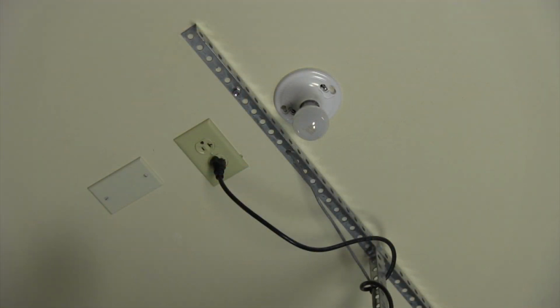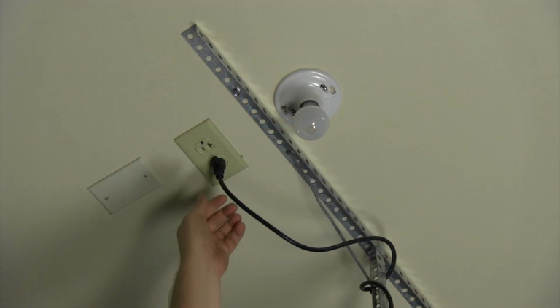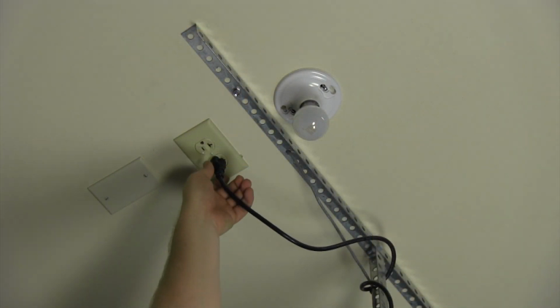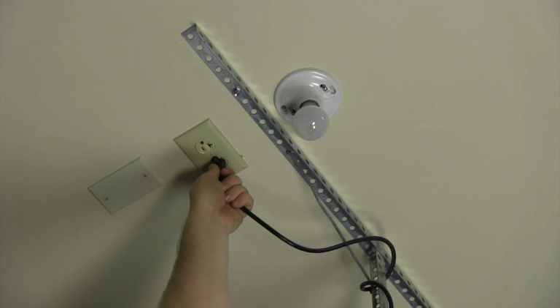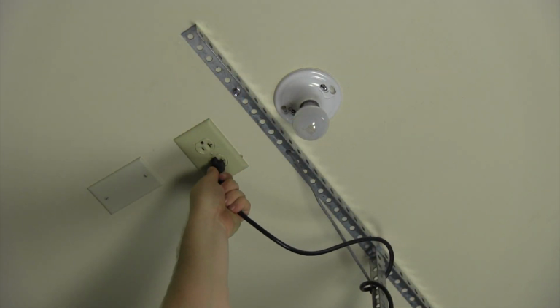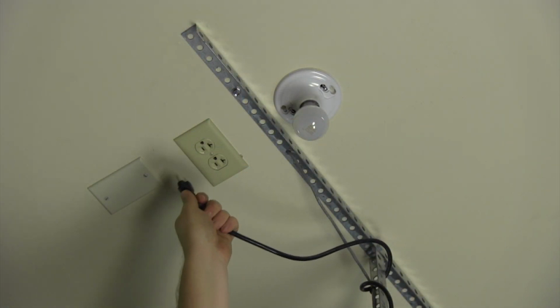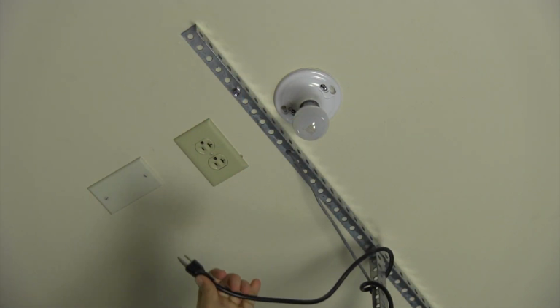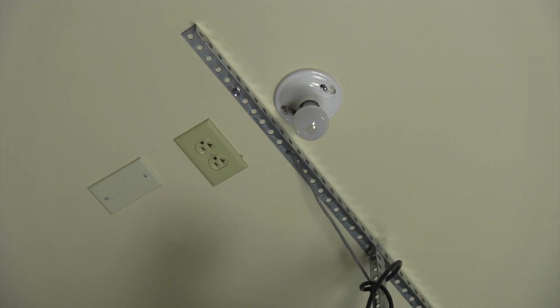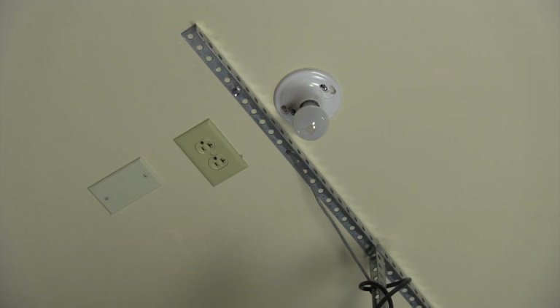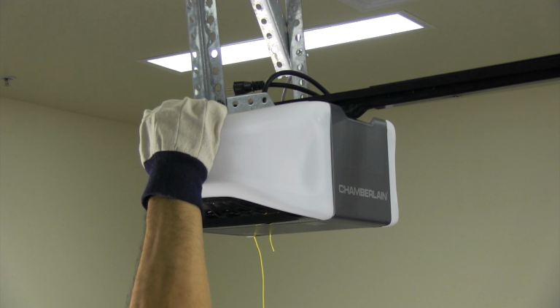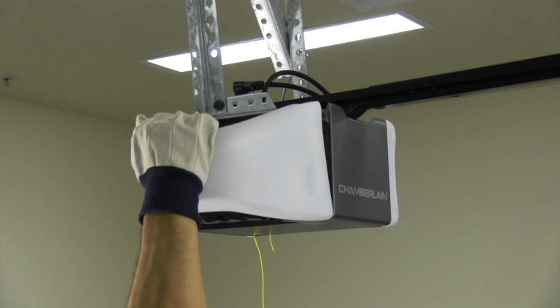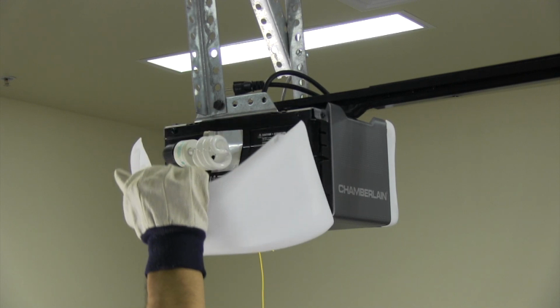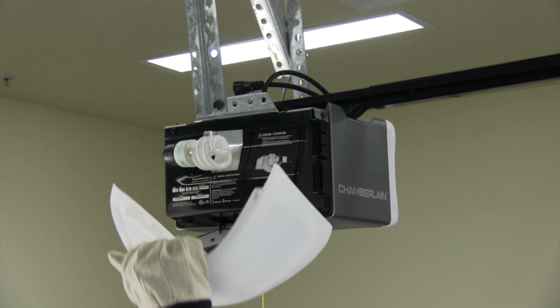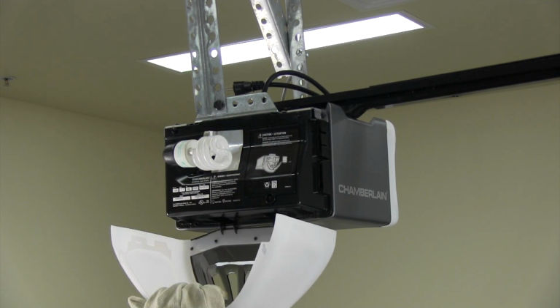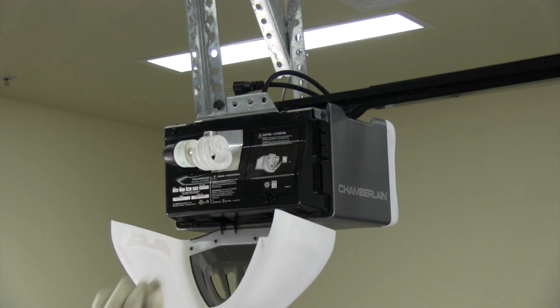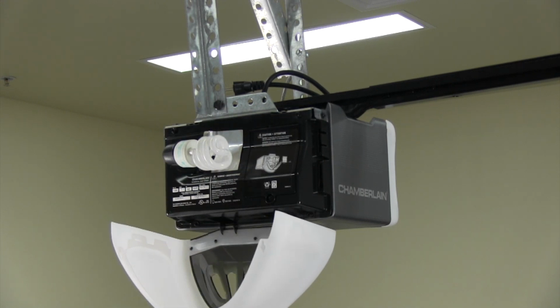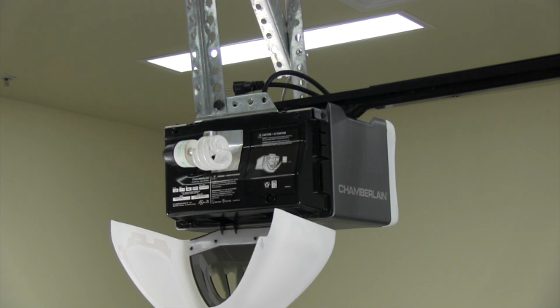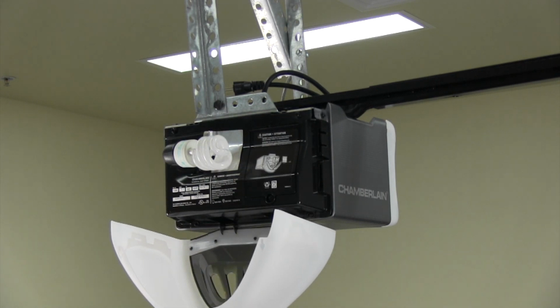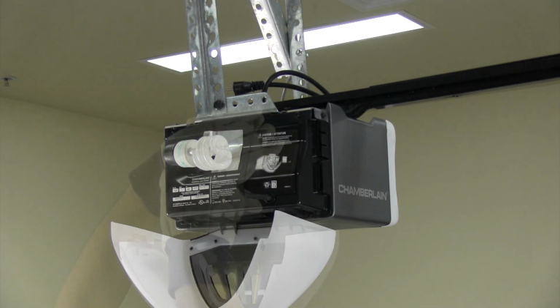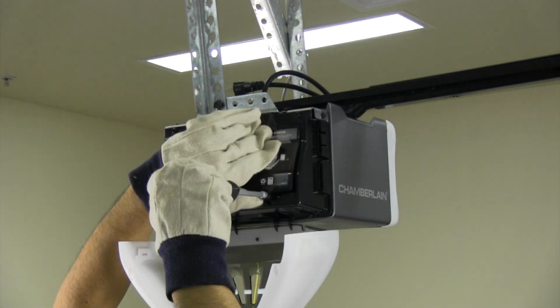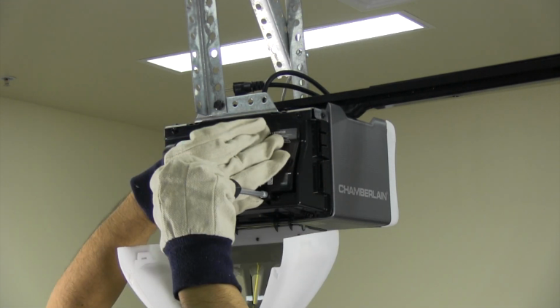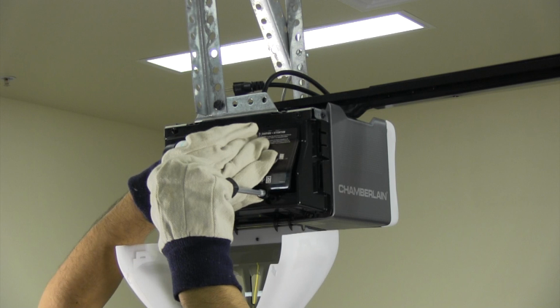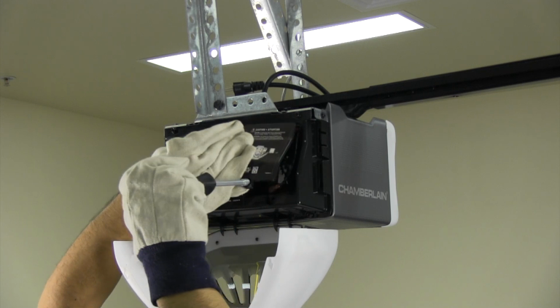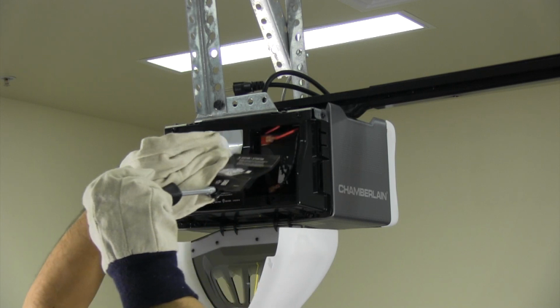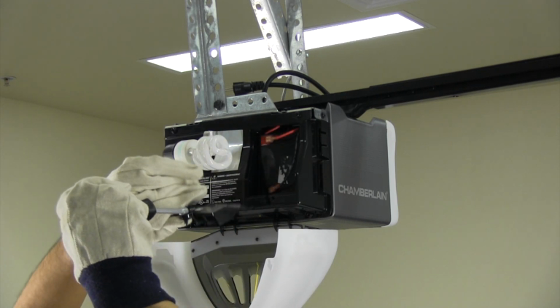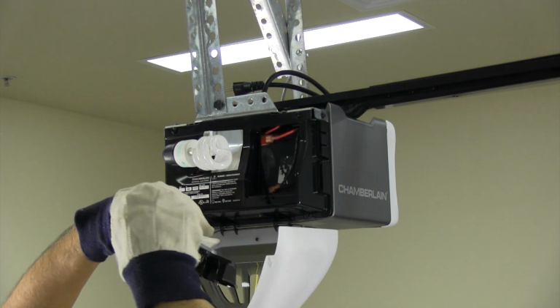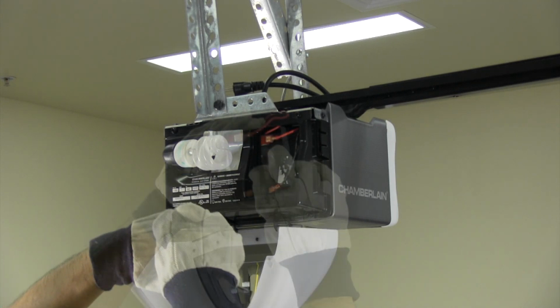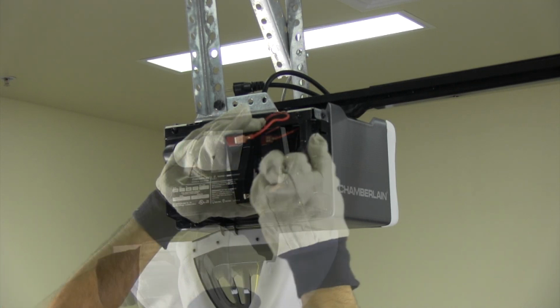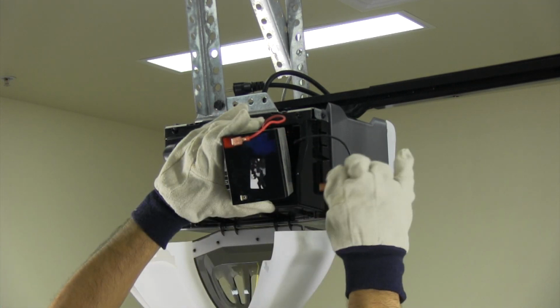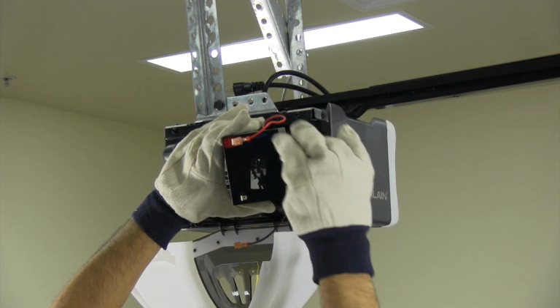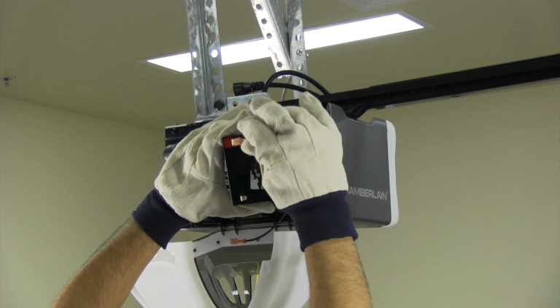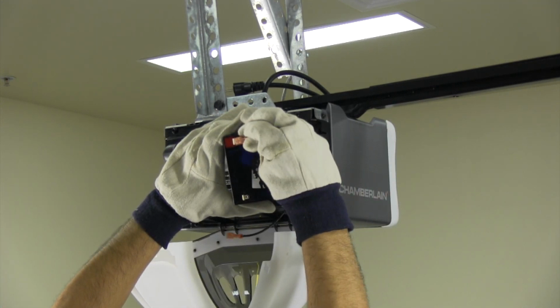Before you start, unplug the garage door opener. If your garage door opener has a battery, it needs to be disconnected. Remove the screw and take off the battery cover. Disconnect the leads to the battery.